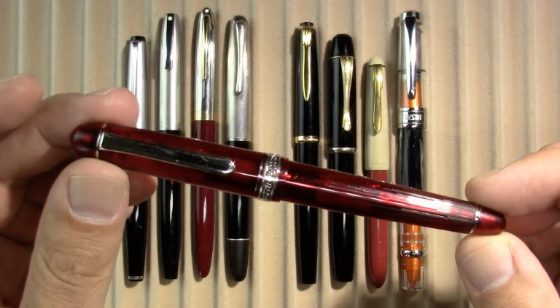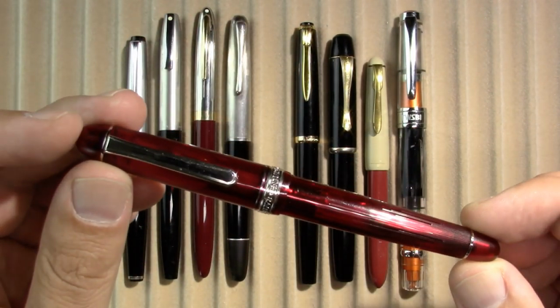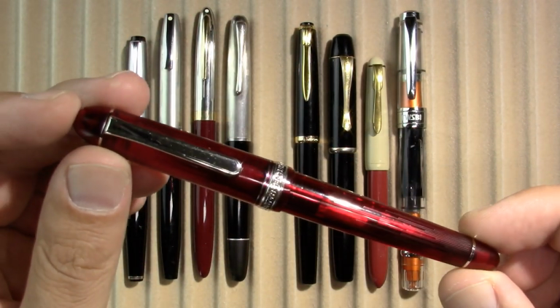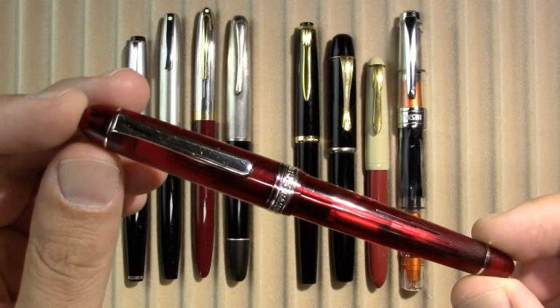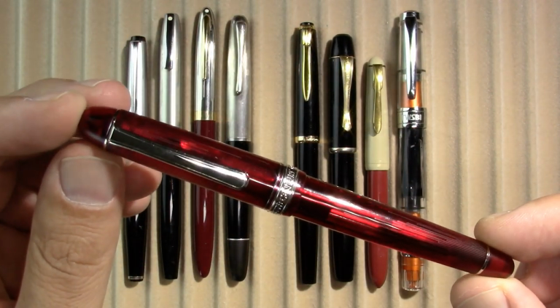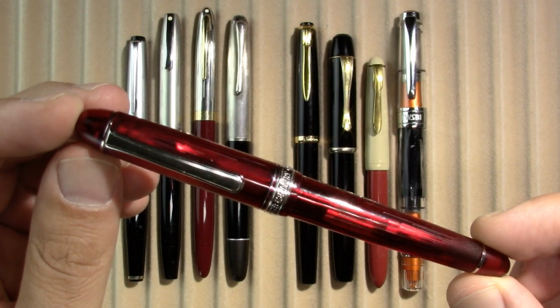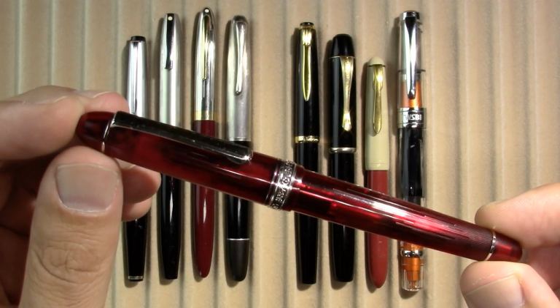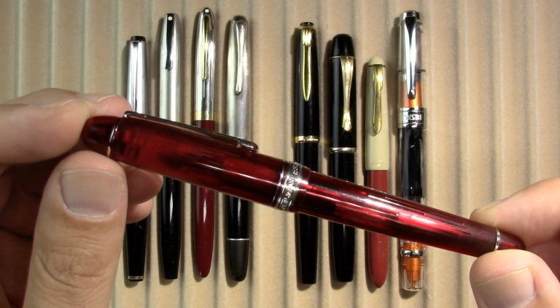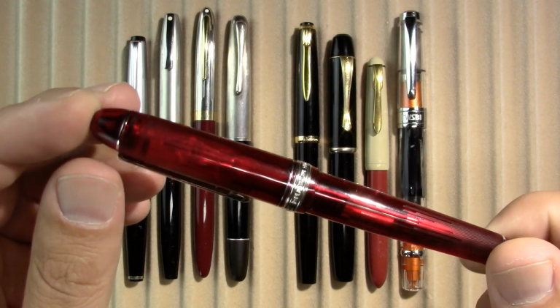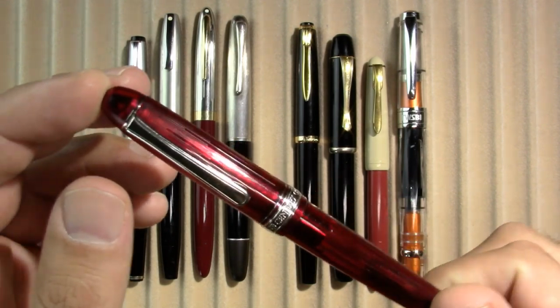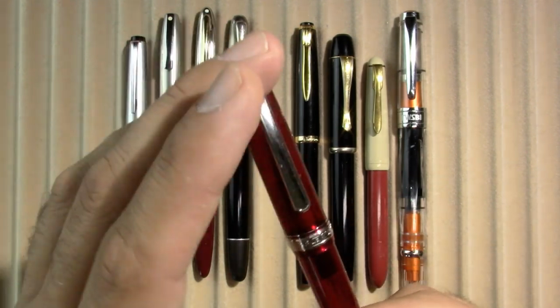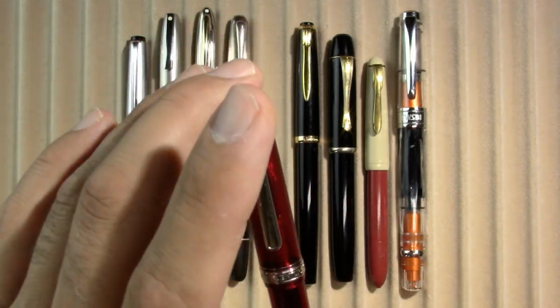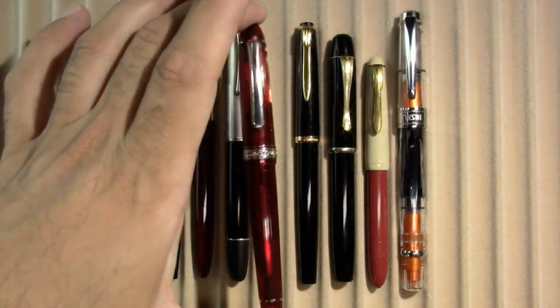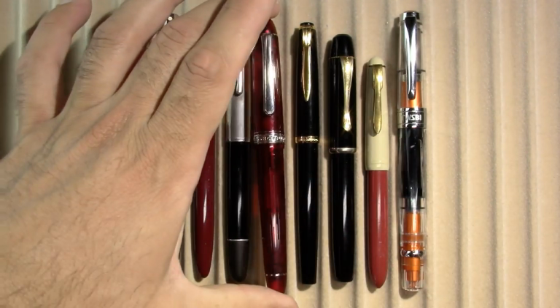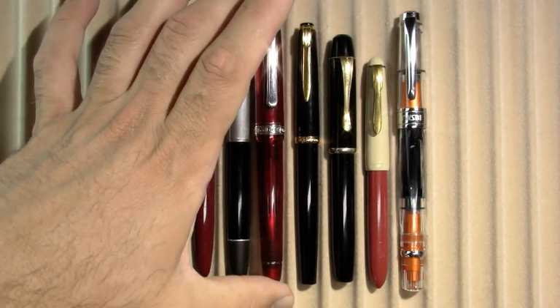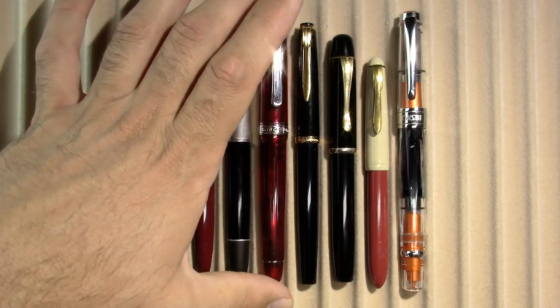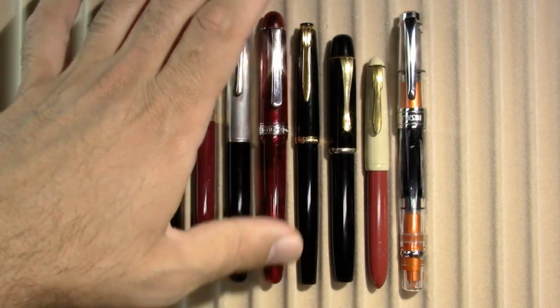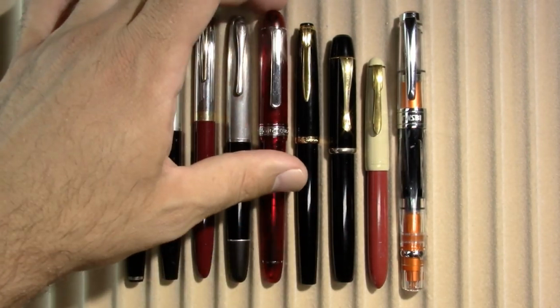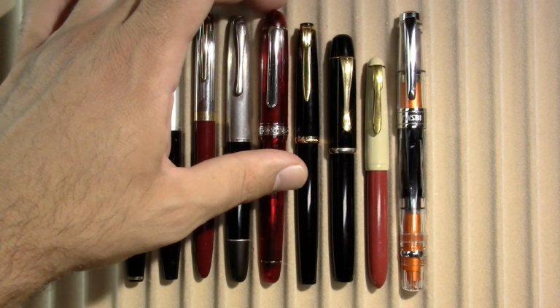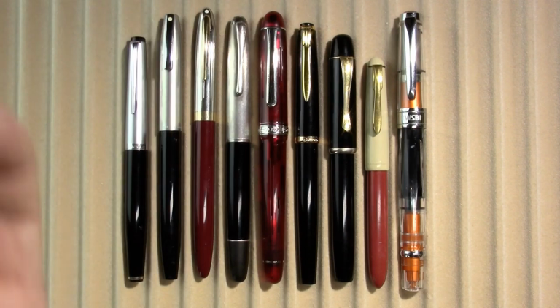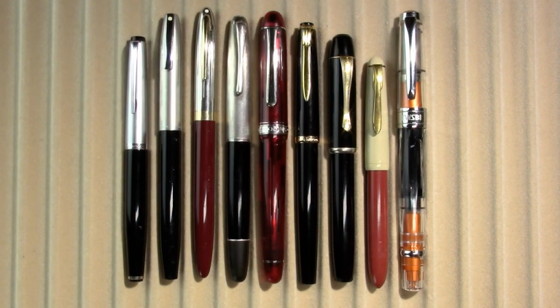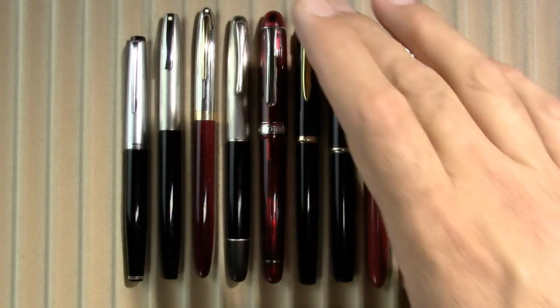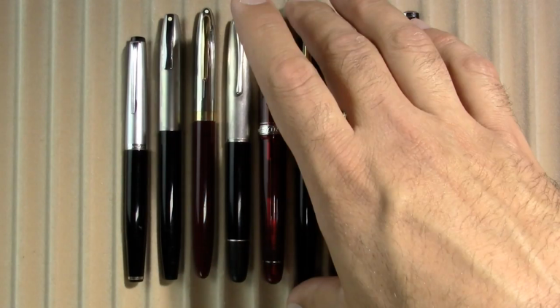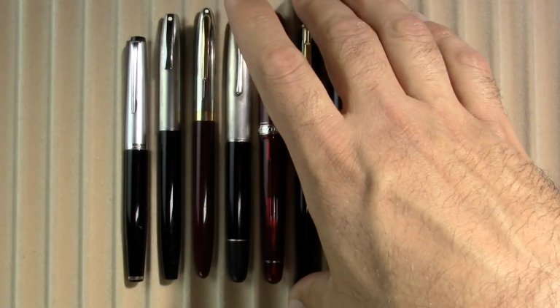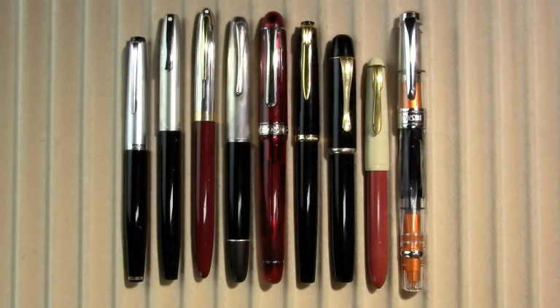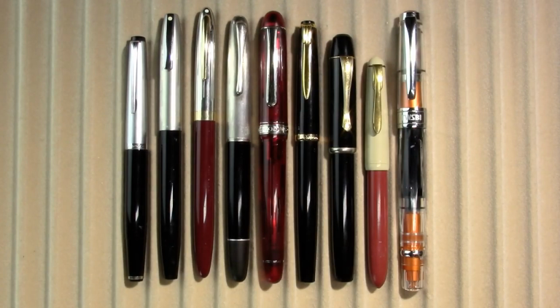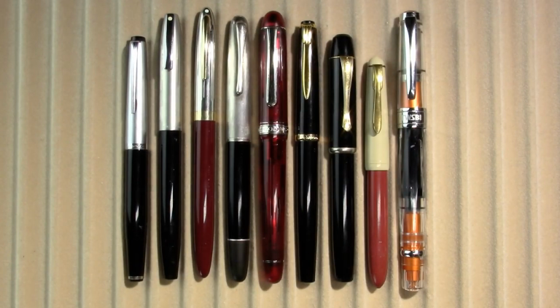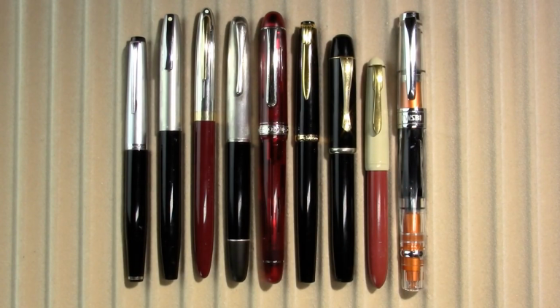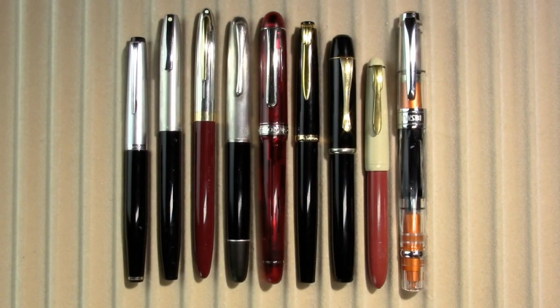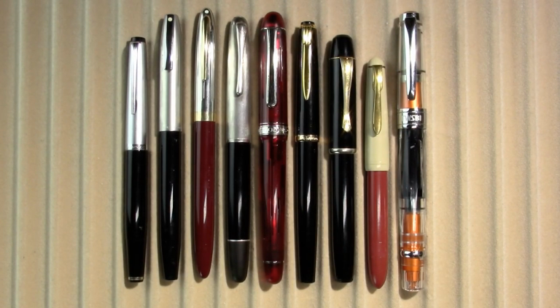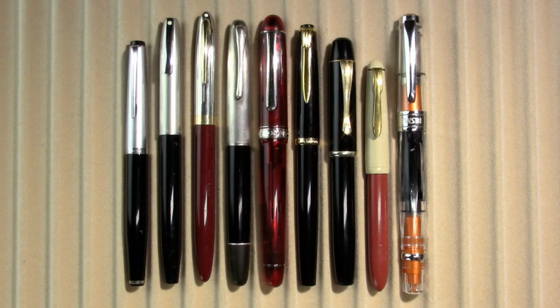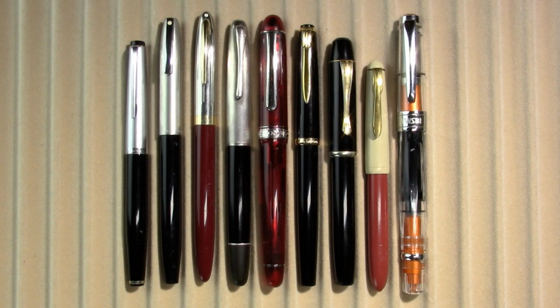Never used, but did come with me, was a Platinum 3776 with a highlighter-type ink in it. It just didn't fit in with what I was doing this time. And then, just to round it out, I thought I'd show off a couple of the more interesting members of what was going to be my giveaway.